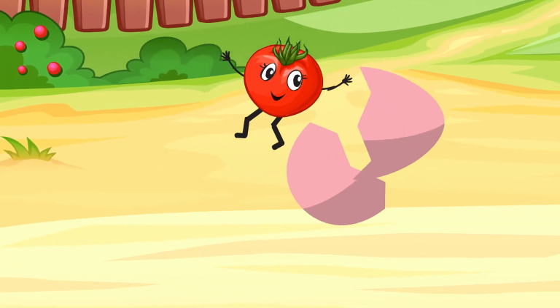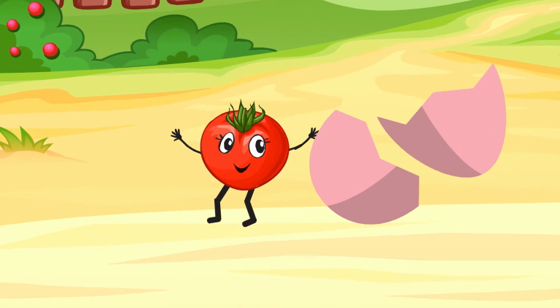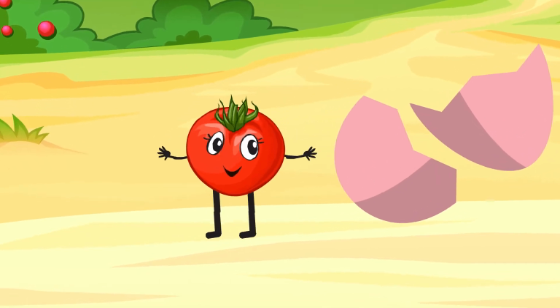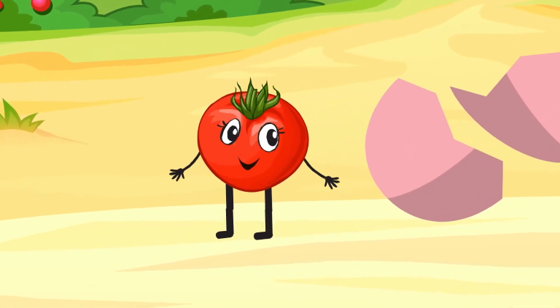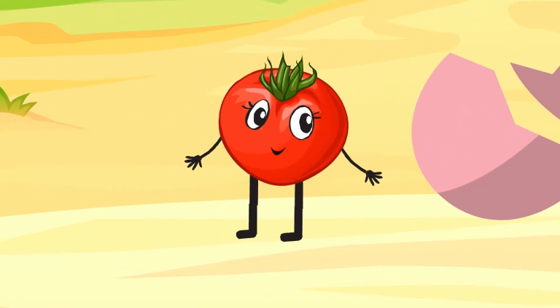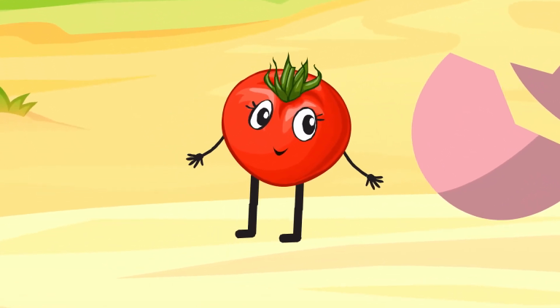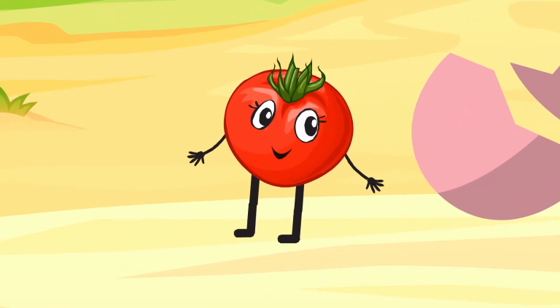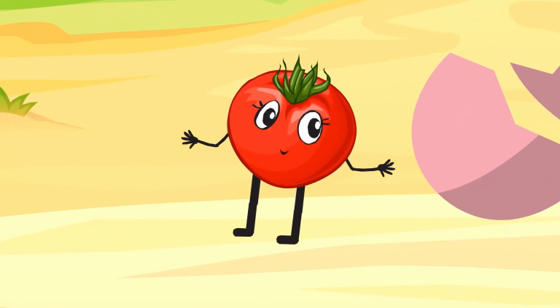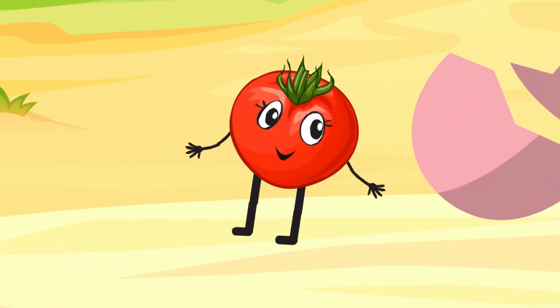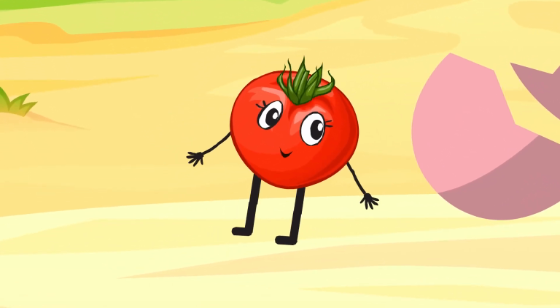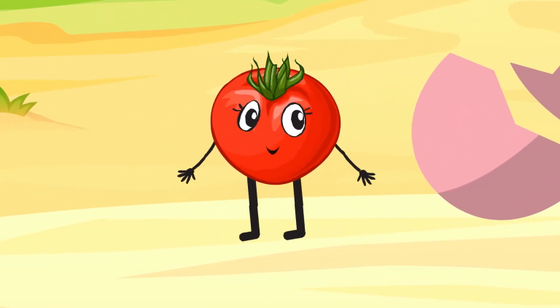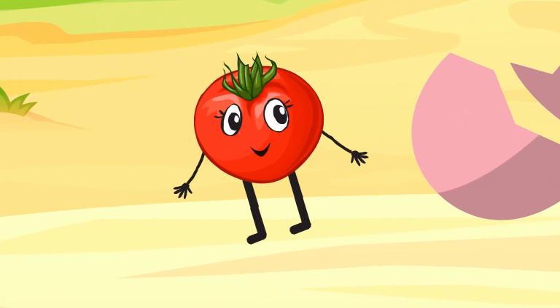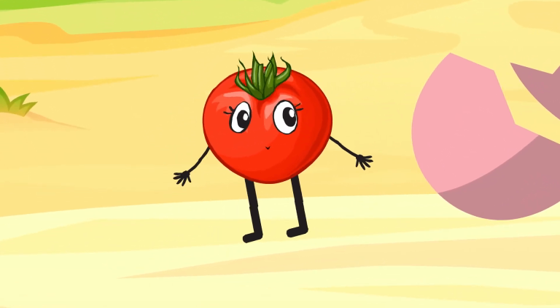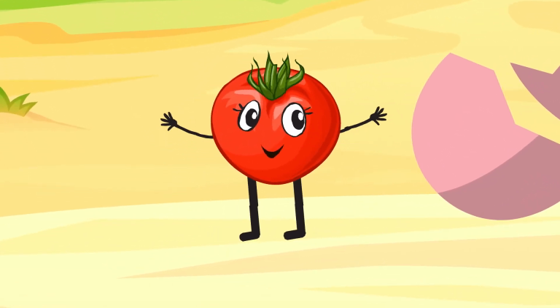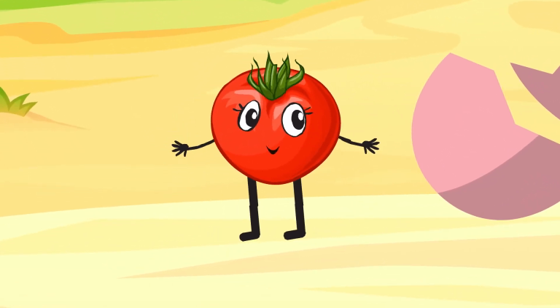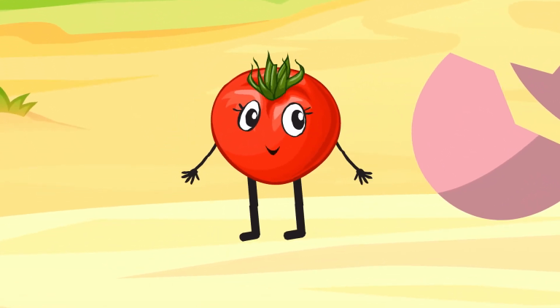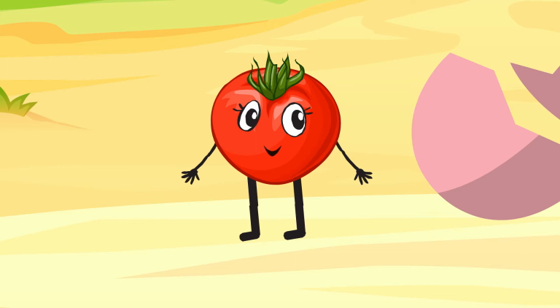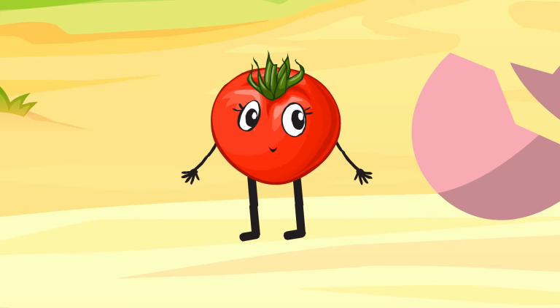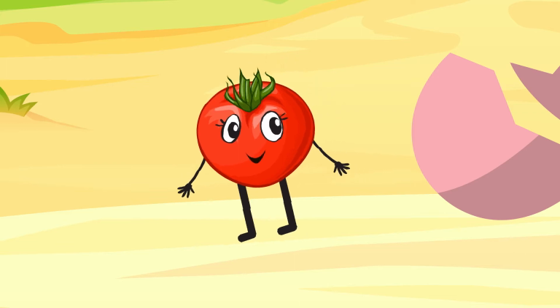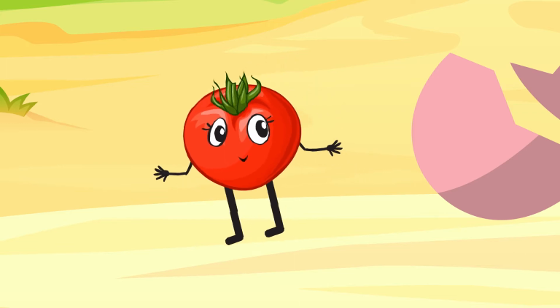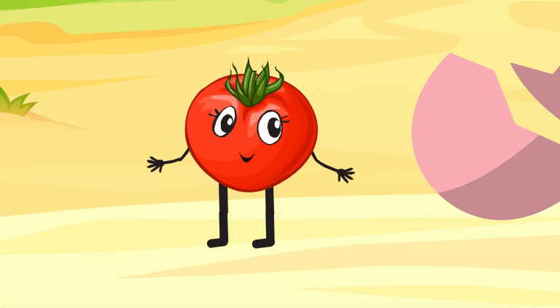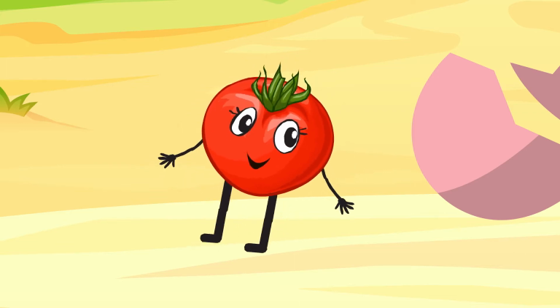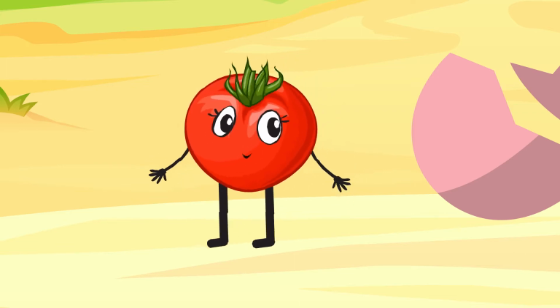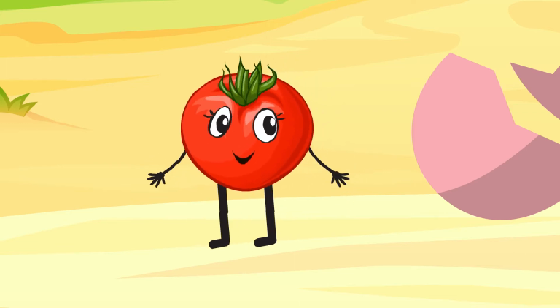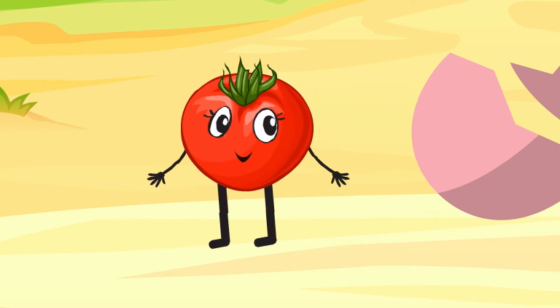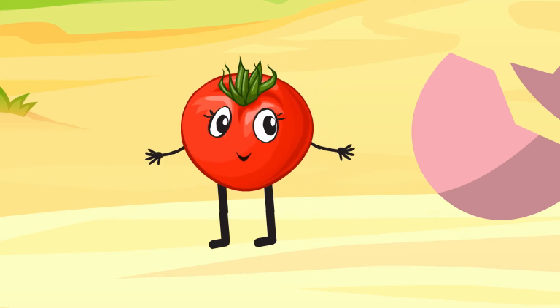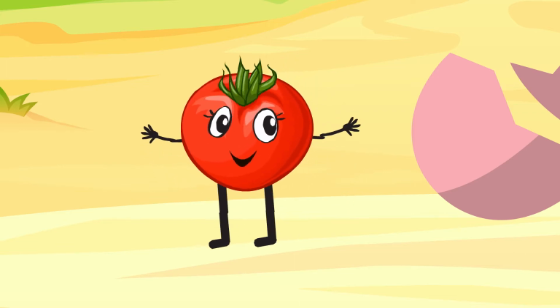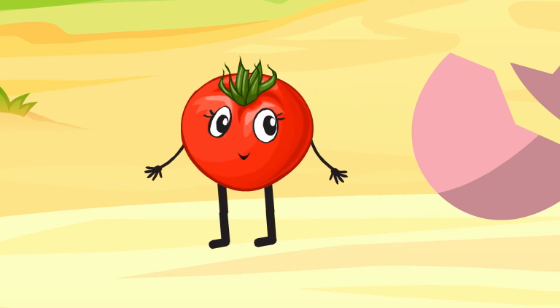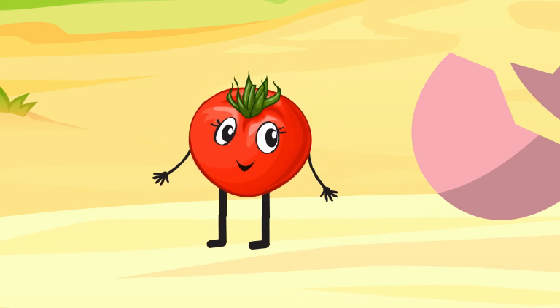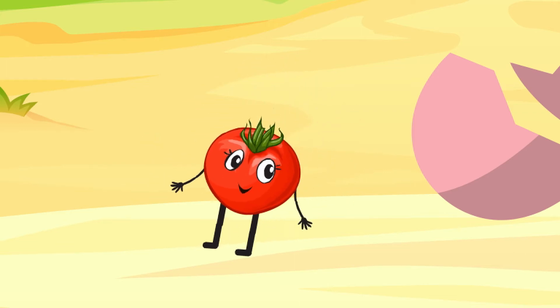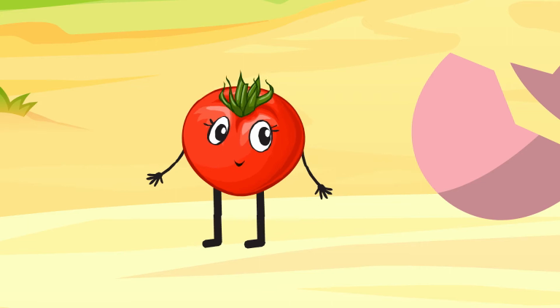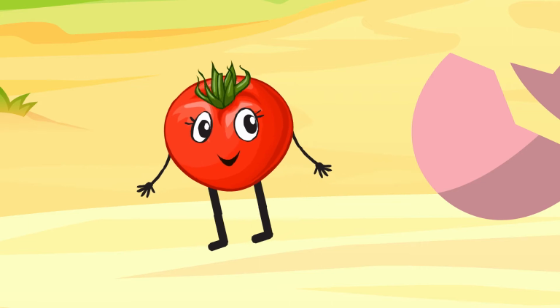Hello kids! I'm a tomato. Tomato. Did you know that my homeland is the continent of South America?